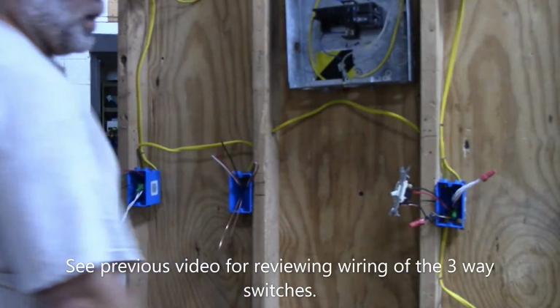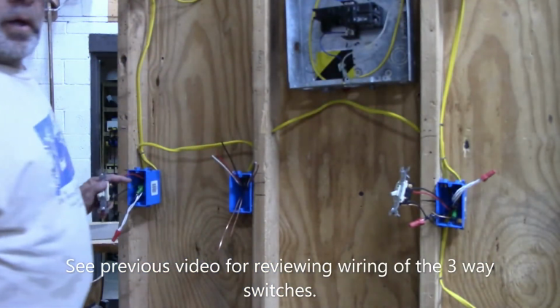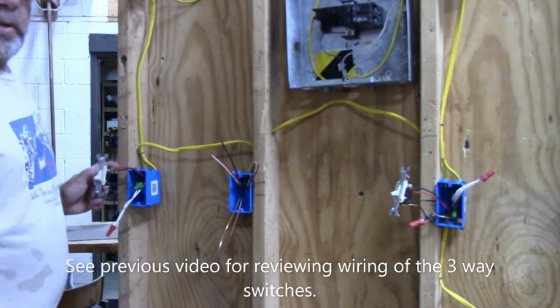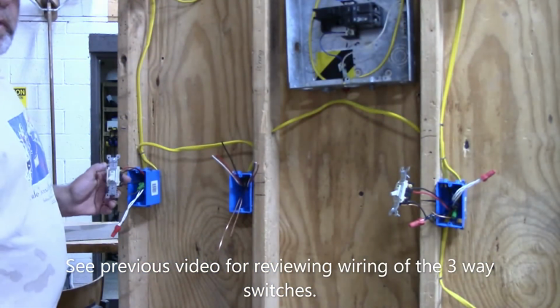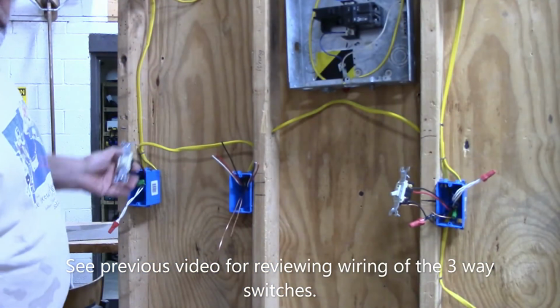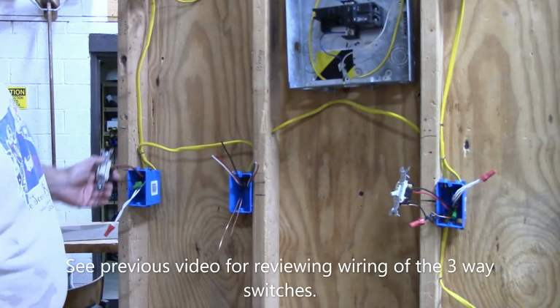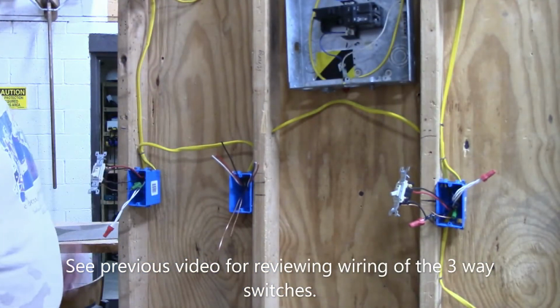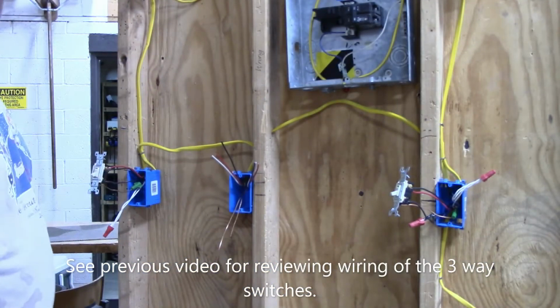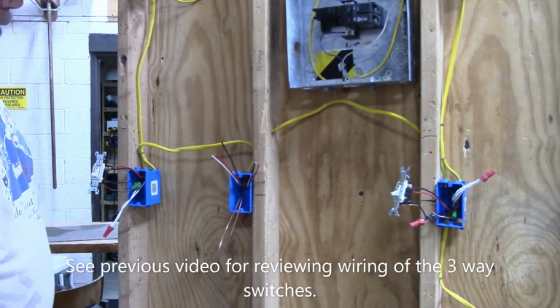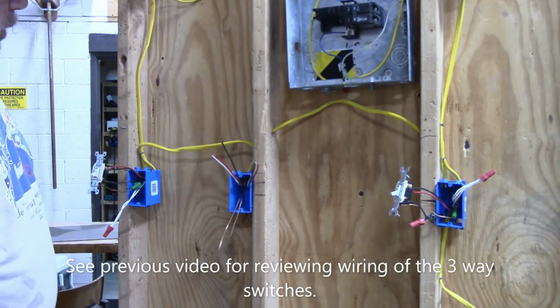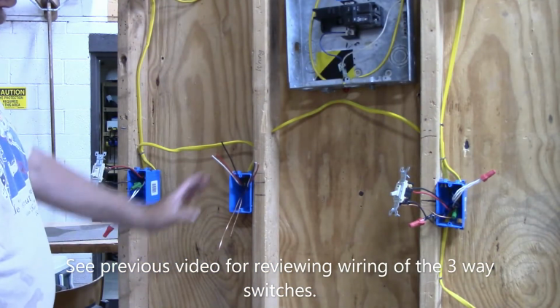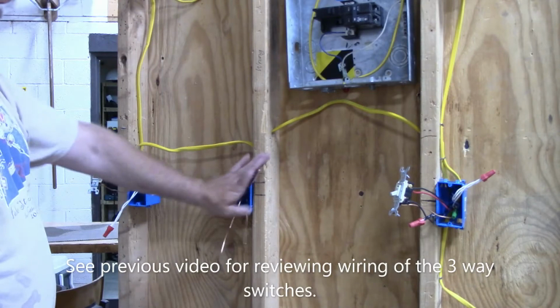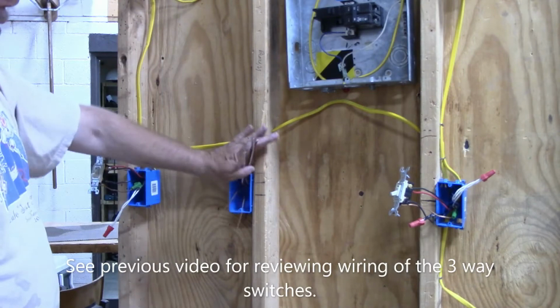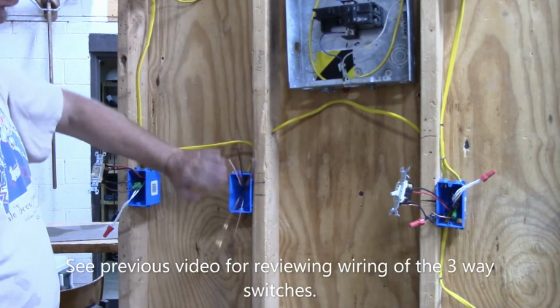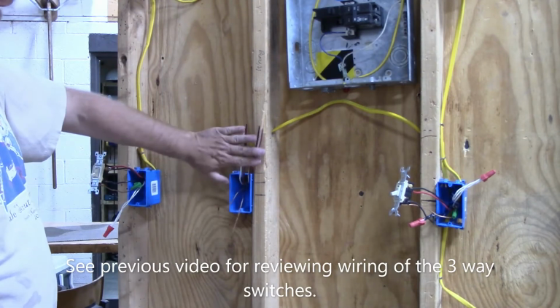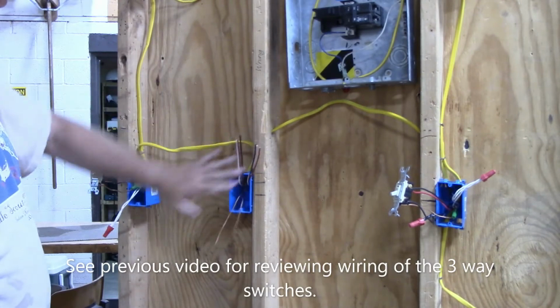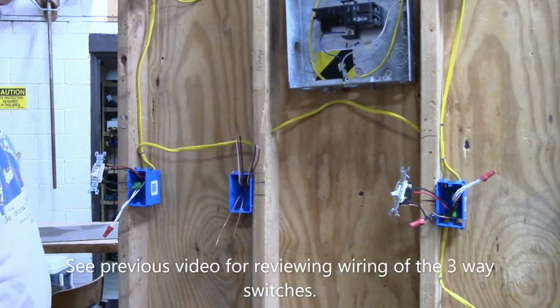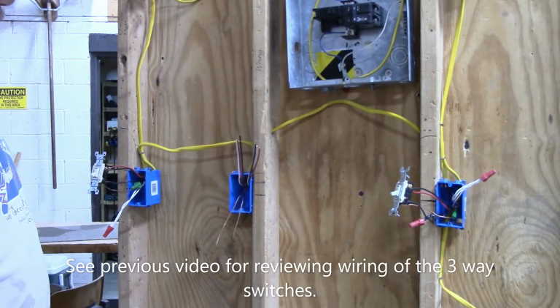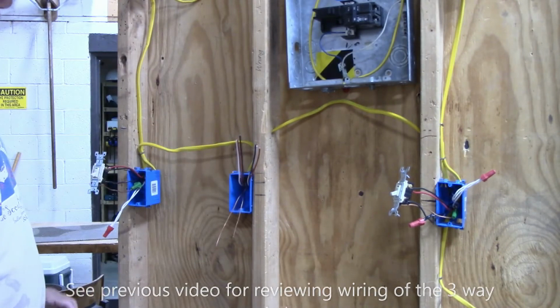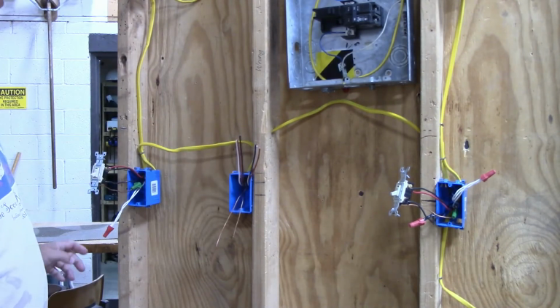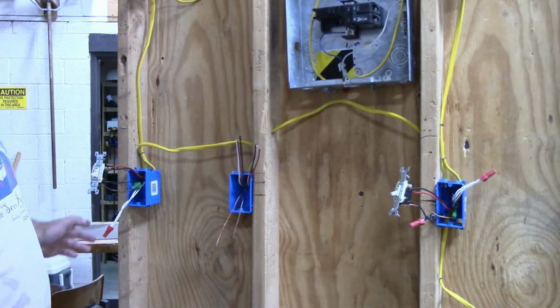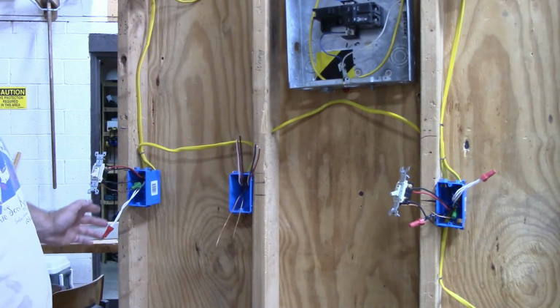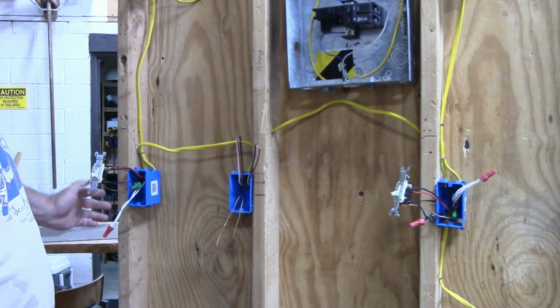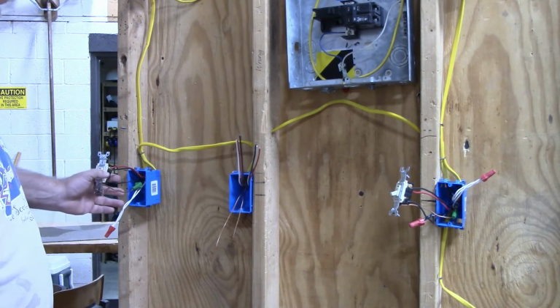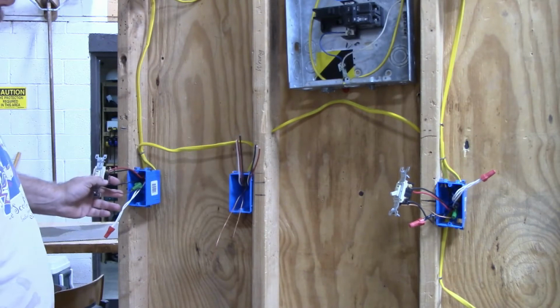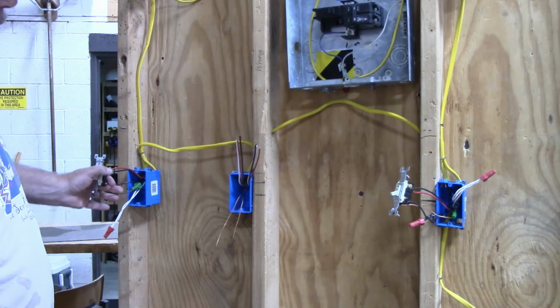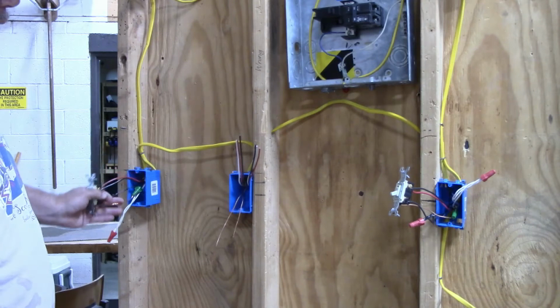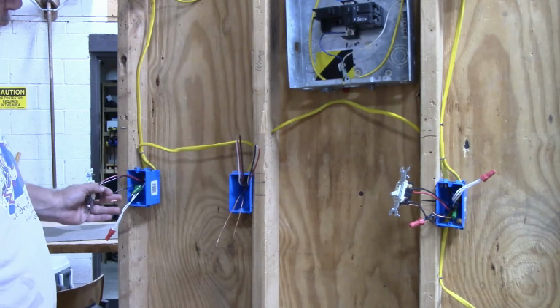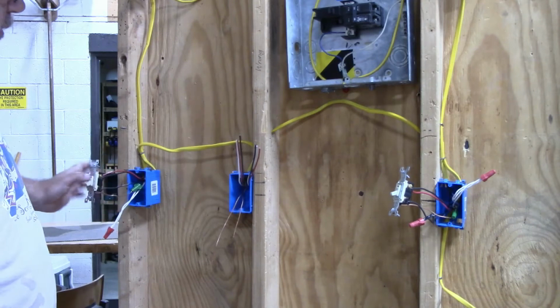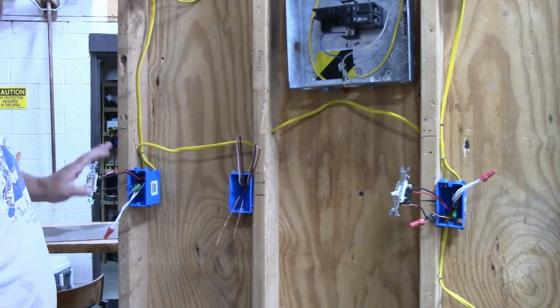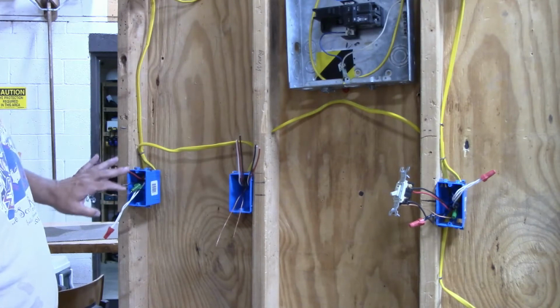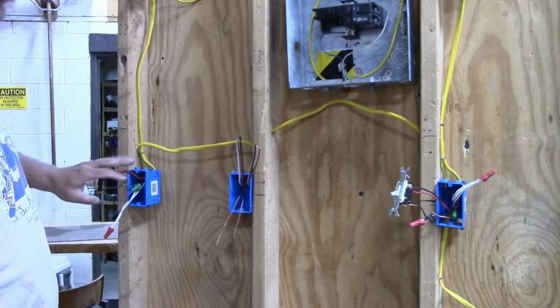In this video we're going to talk about a four-way switch. A four-way switch means that we can turn on a light from three different places.